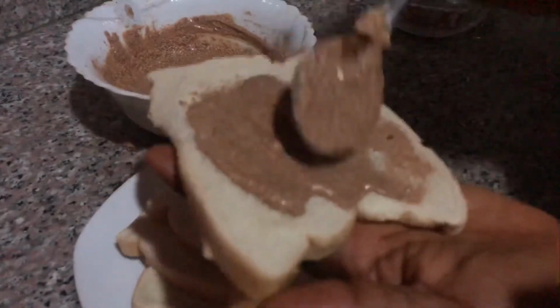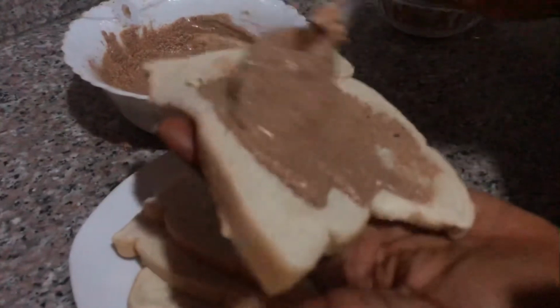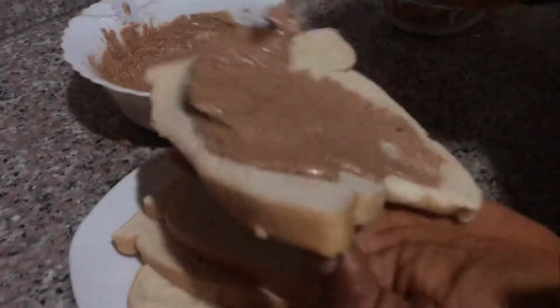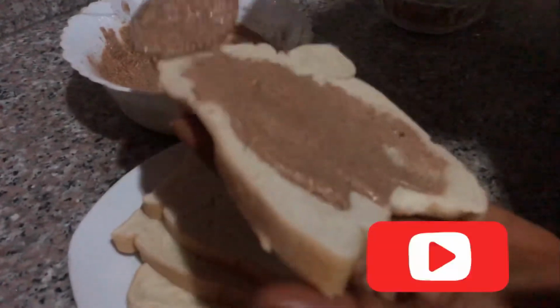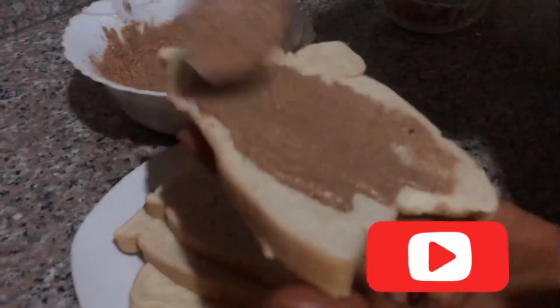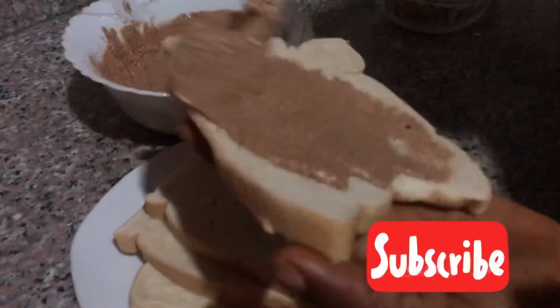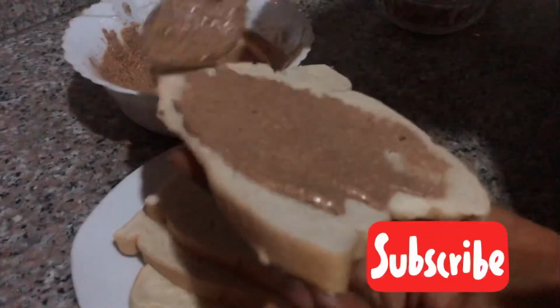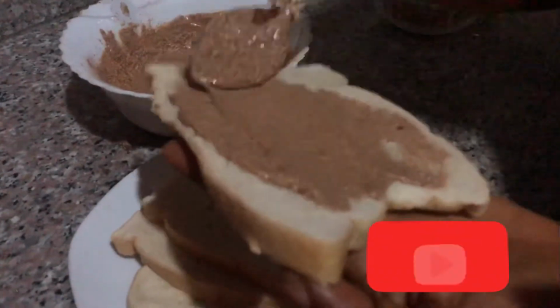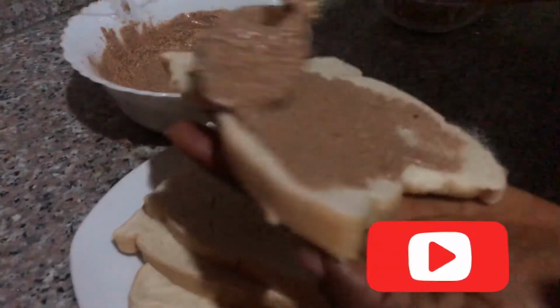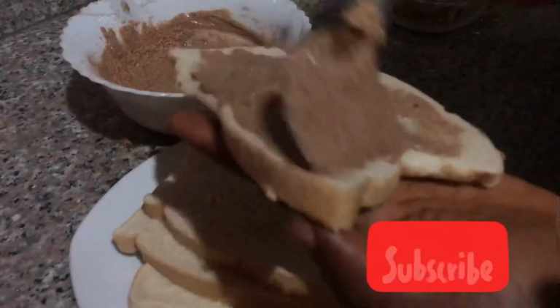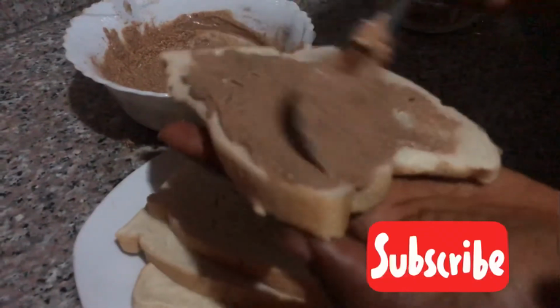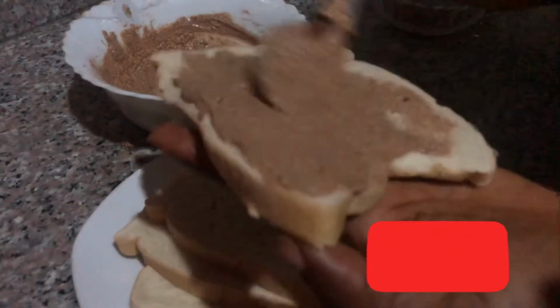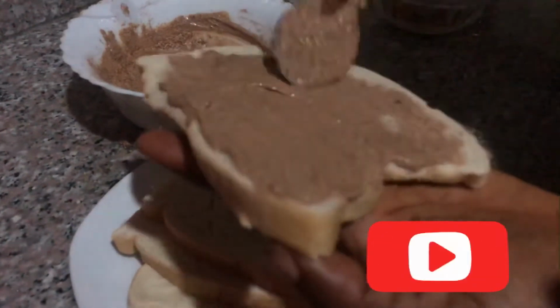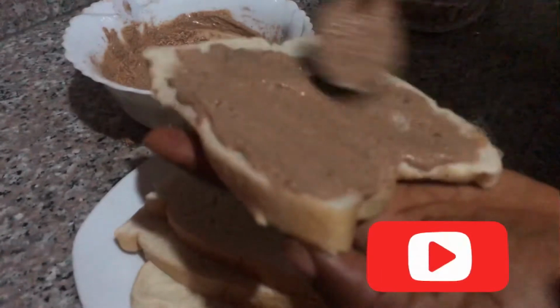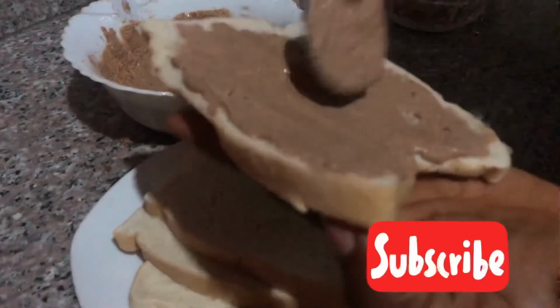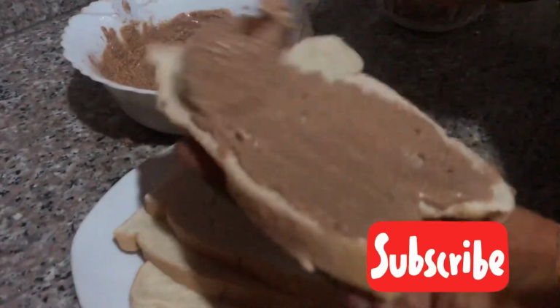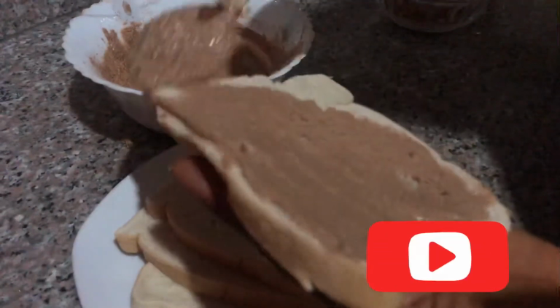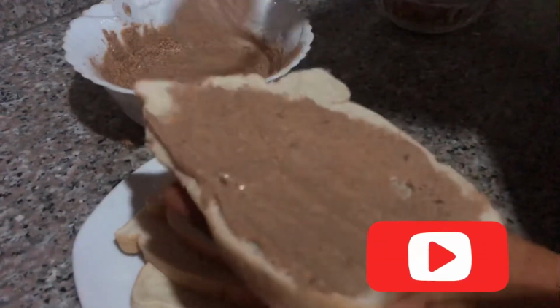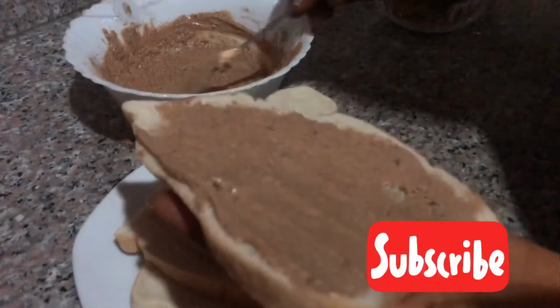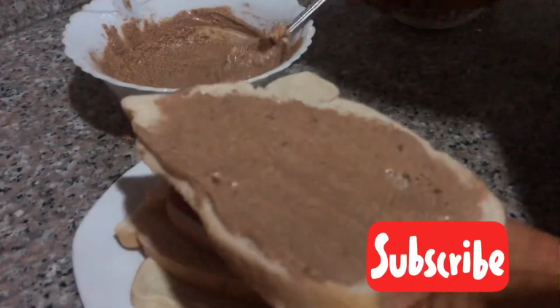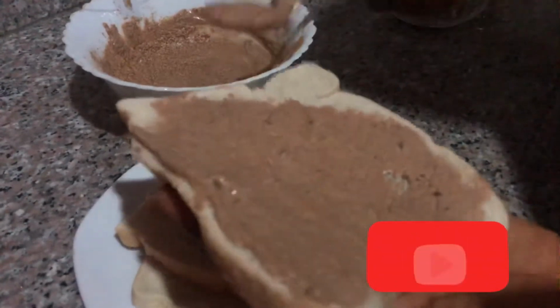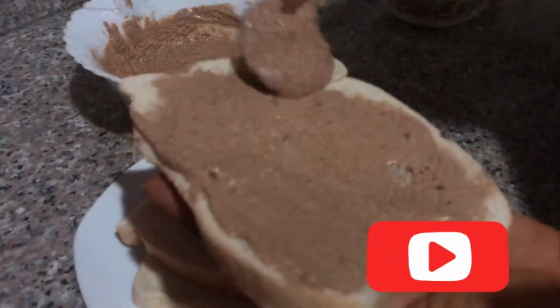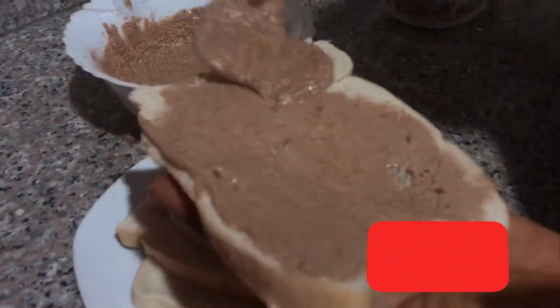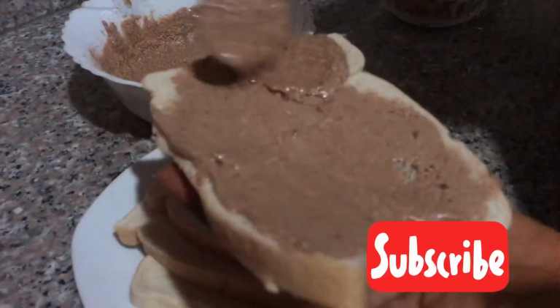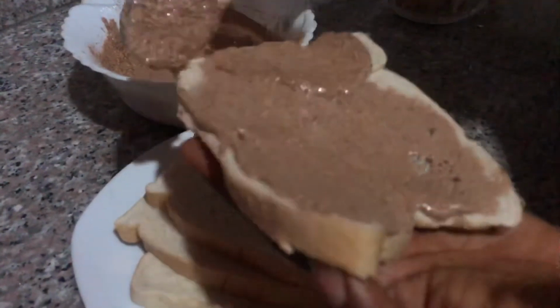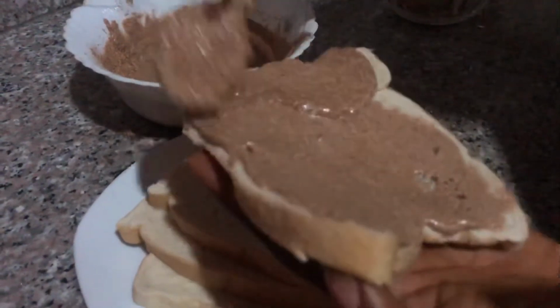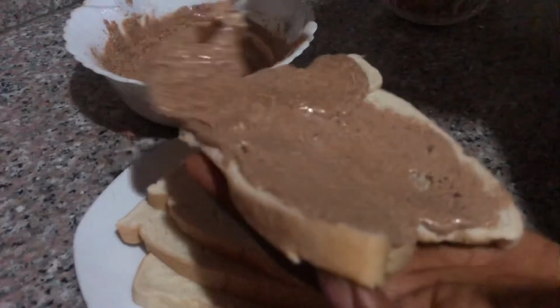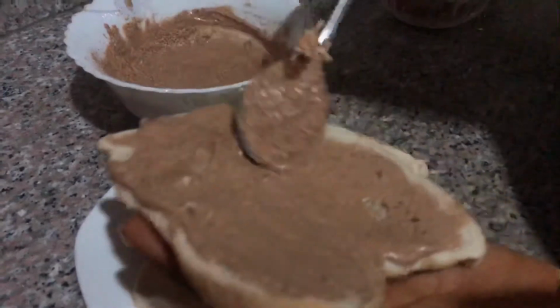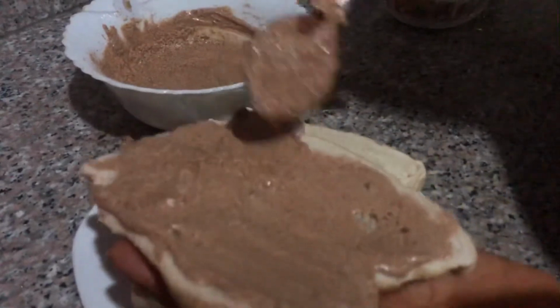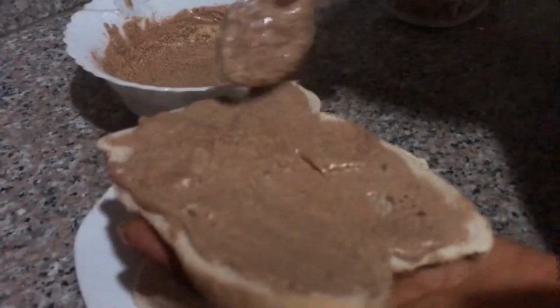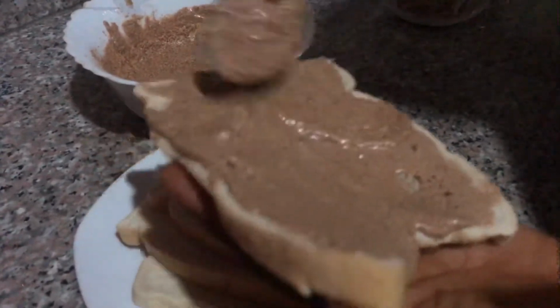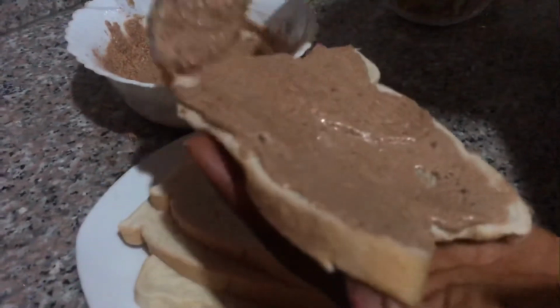If you have not subscribed to our channel yet, please make out time to subscribe — hit the red button right now. Support our channel please, it's very very important.